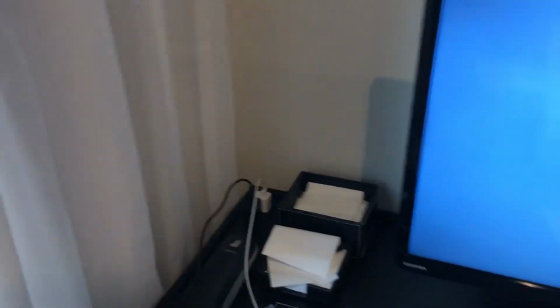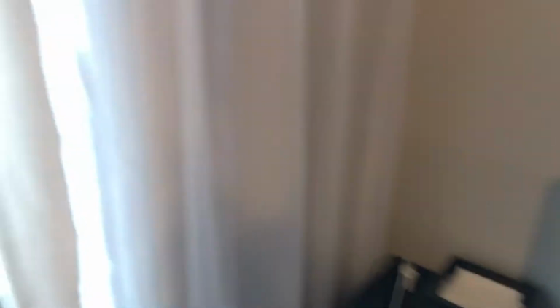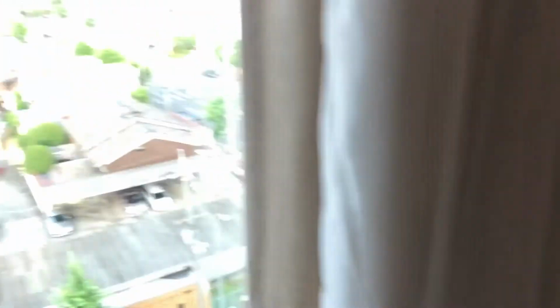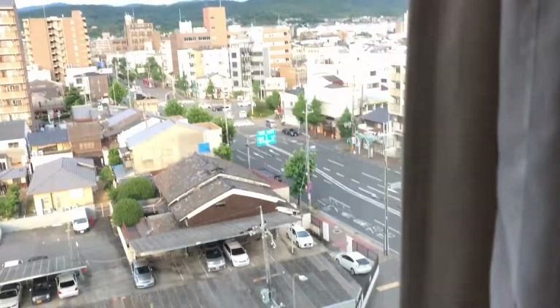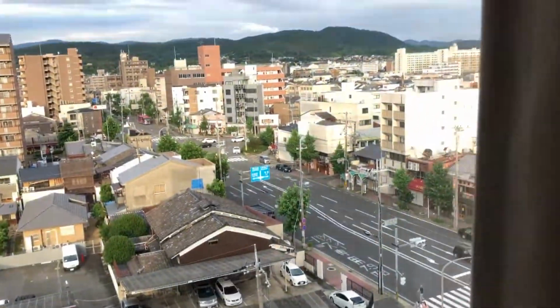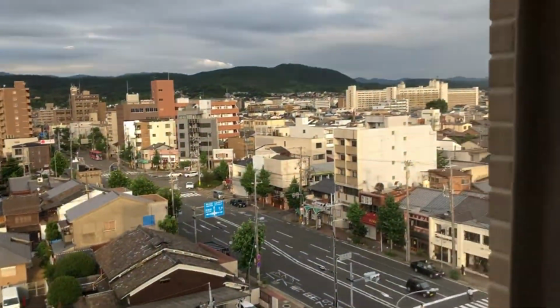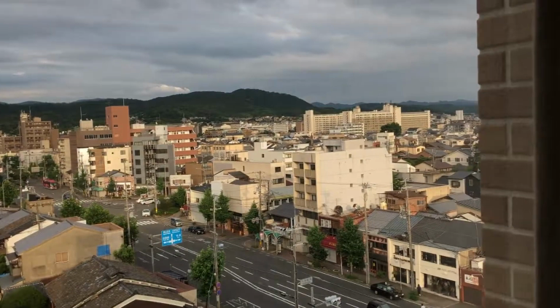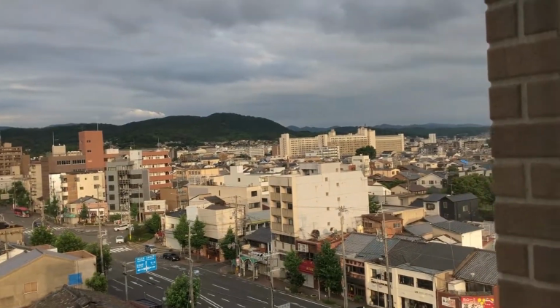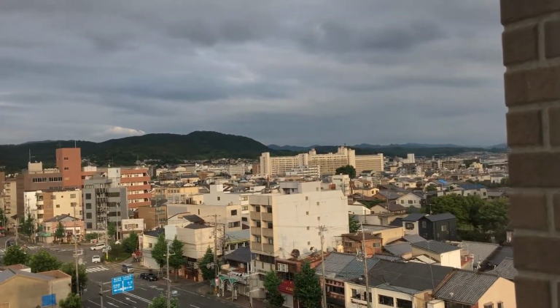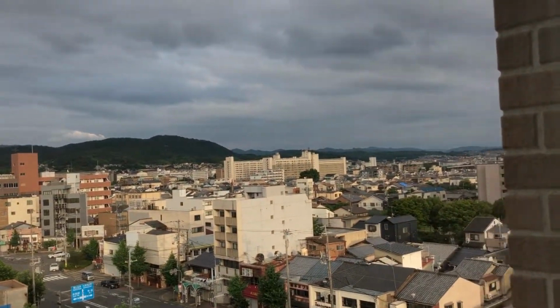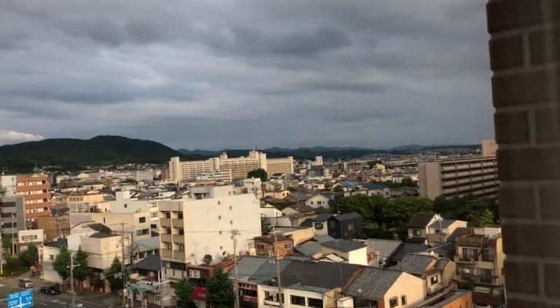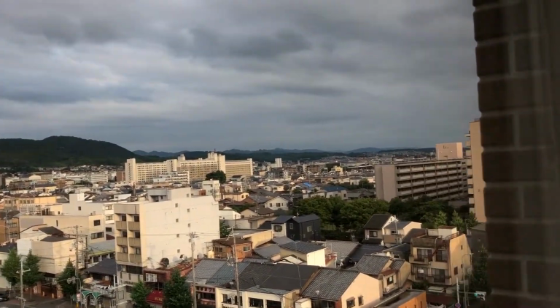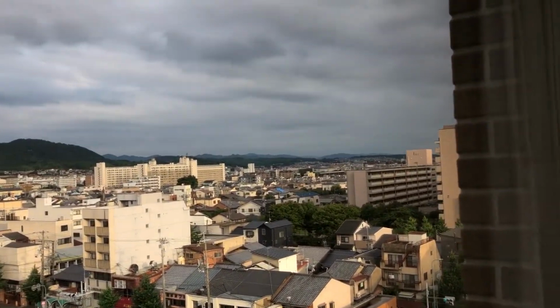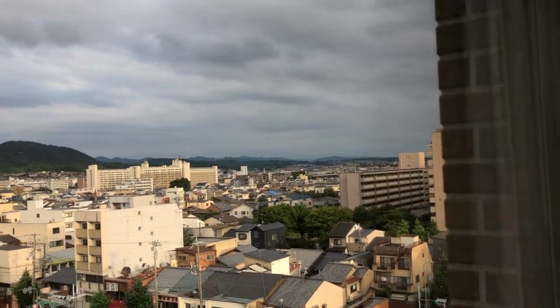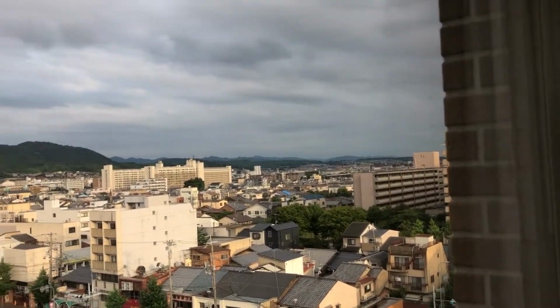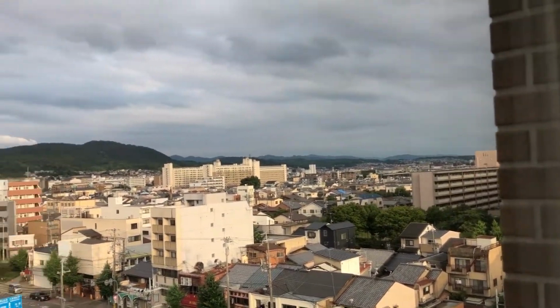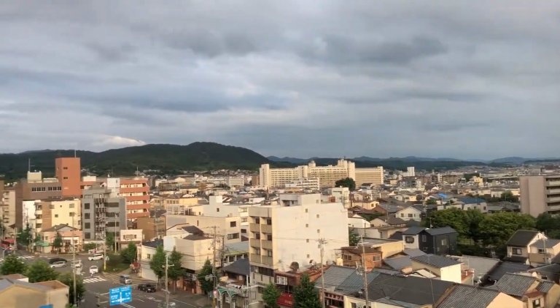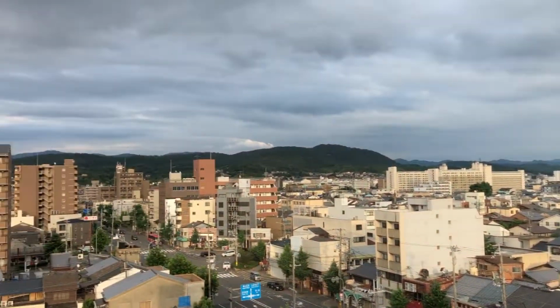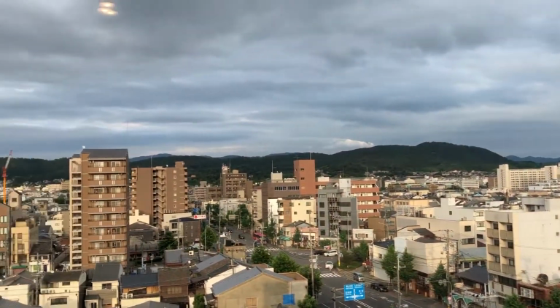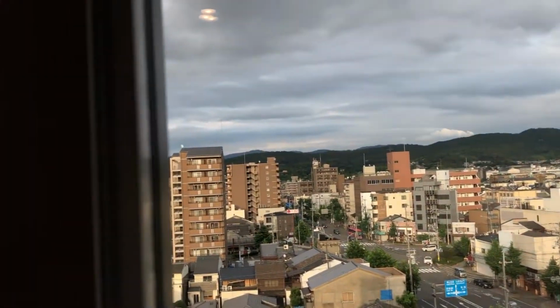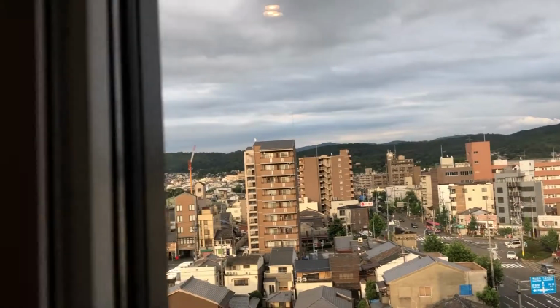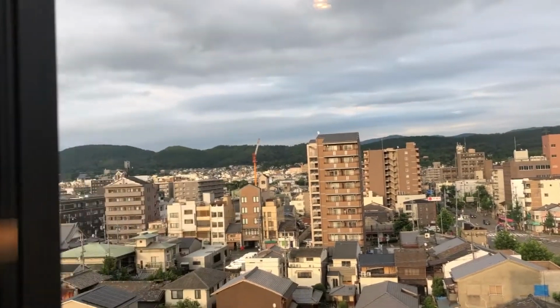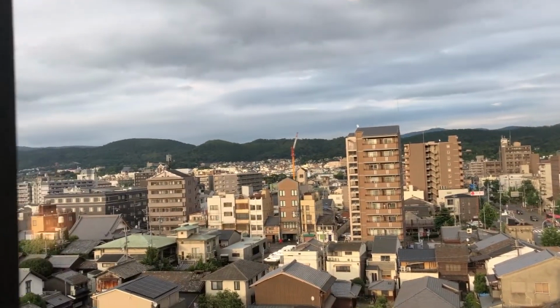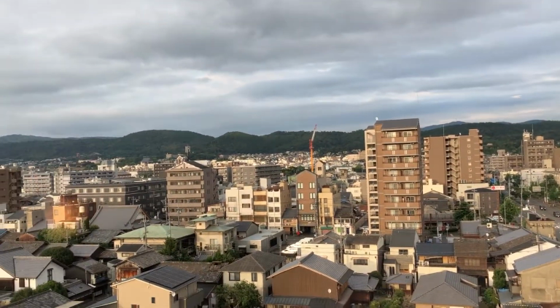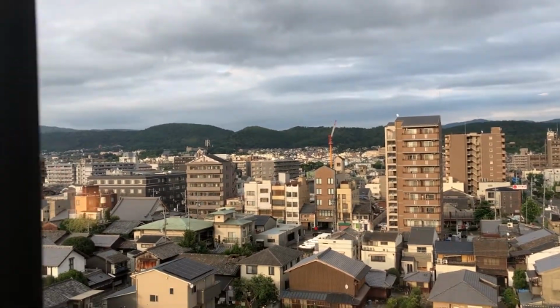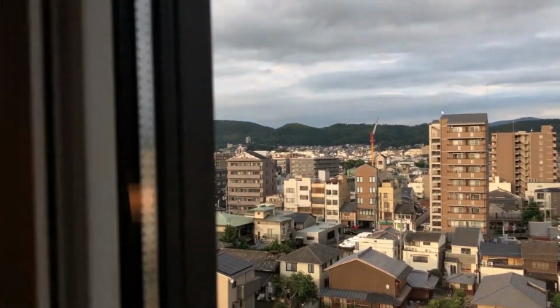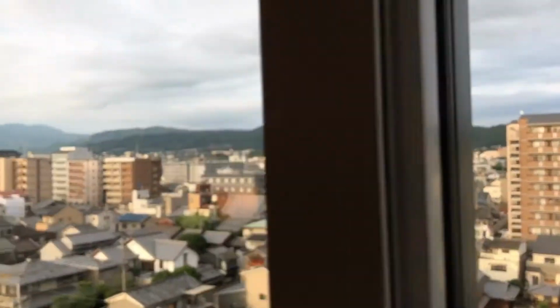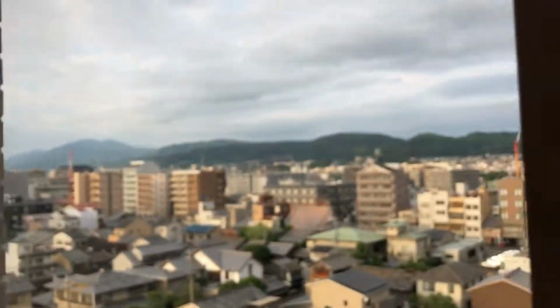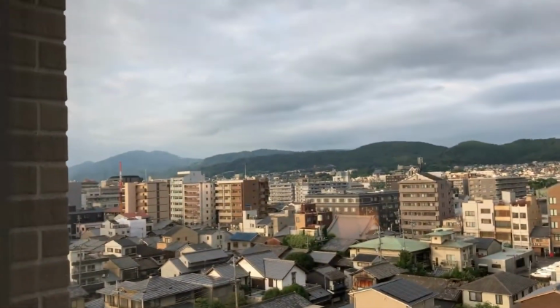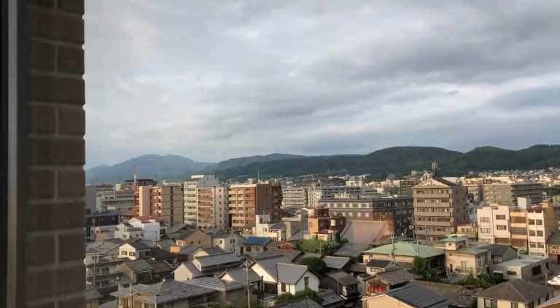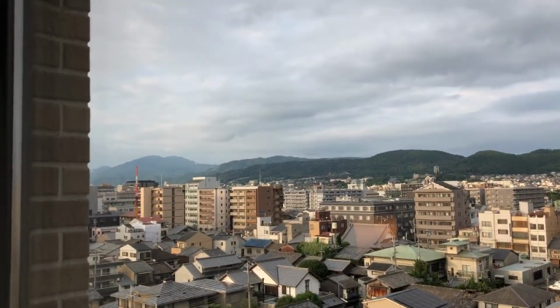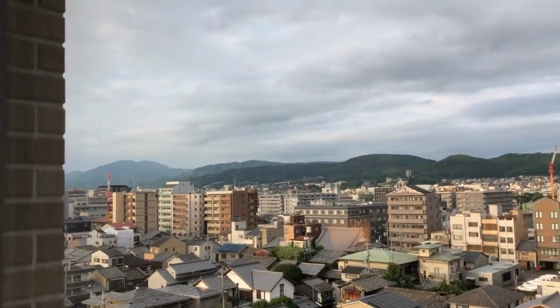And then we got a nice little view of the mountains and the city here, in Kyoto. Pretty nice.